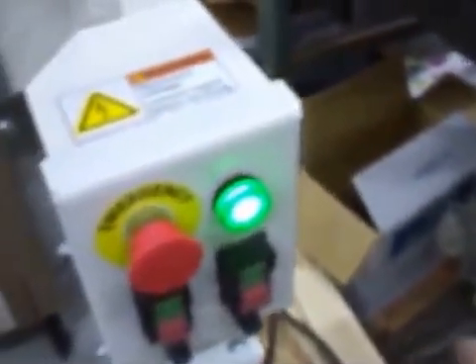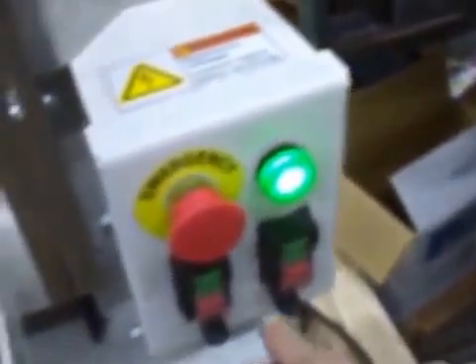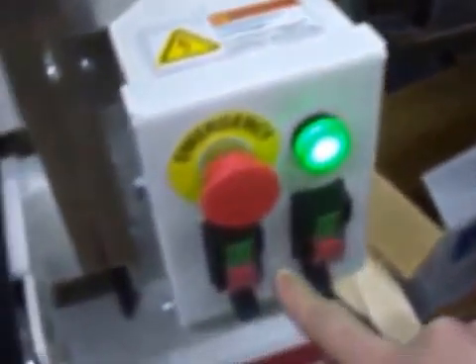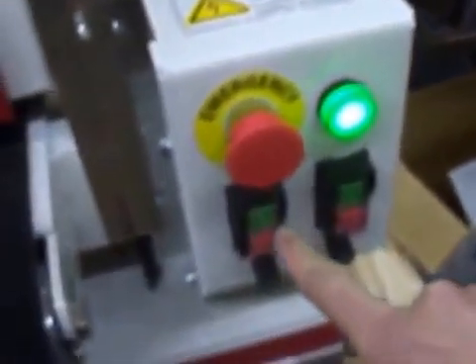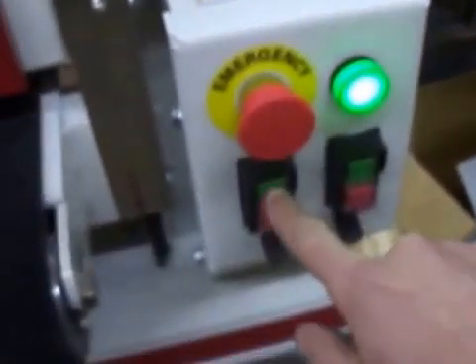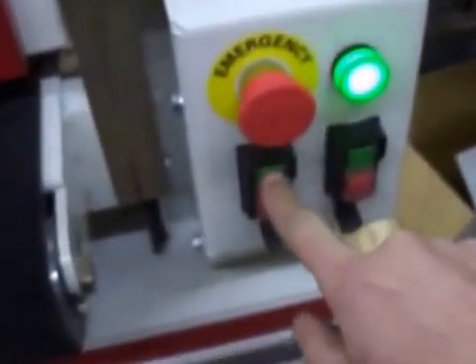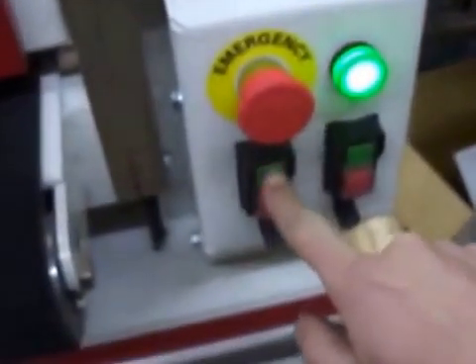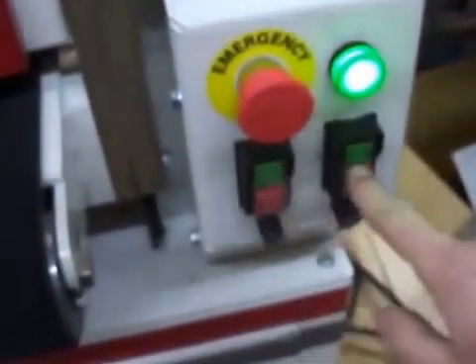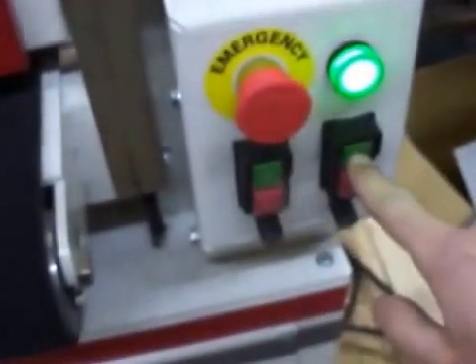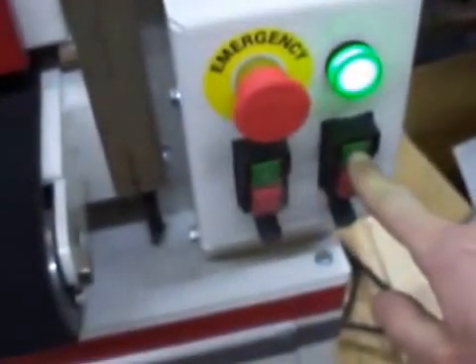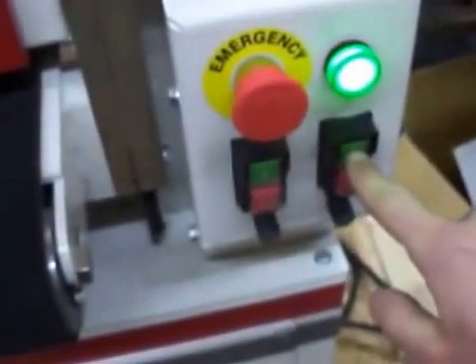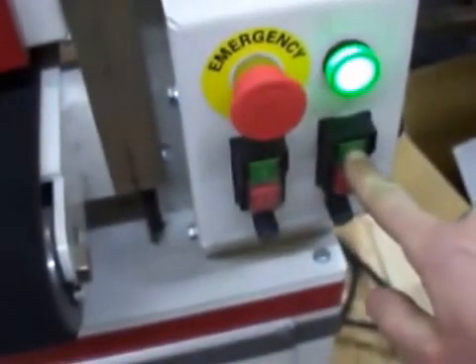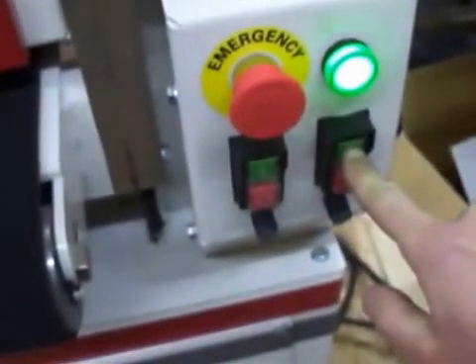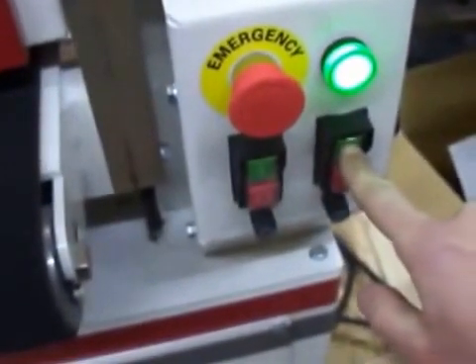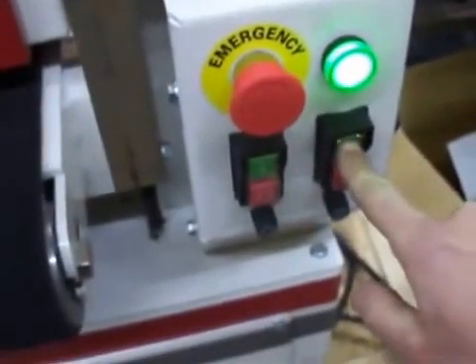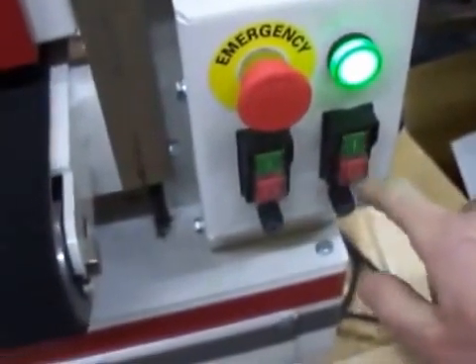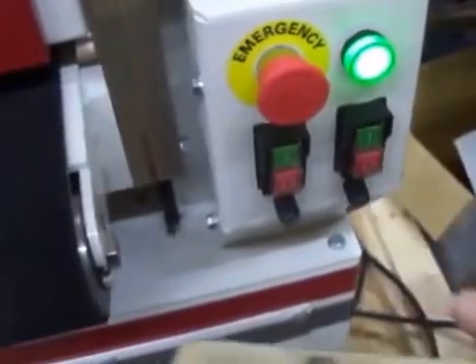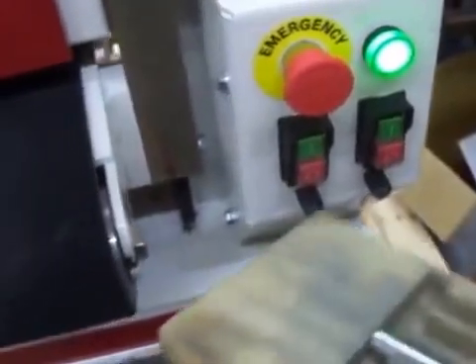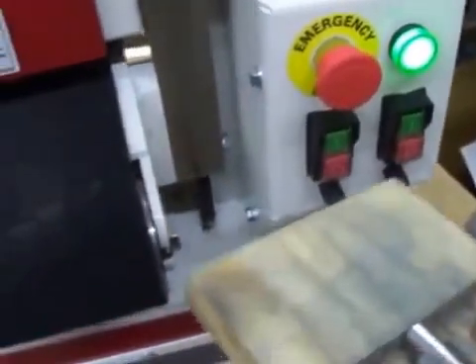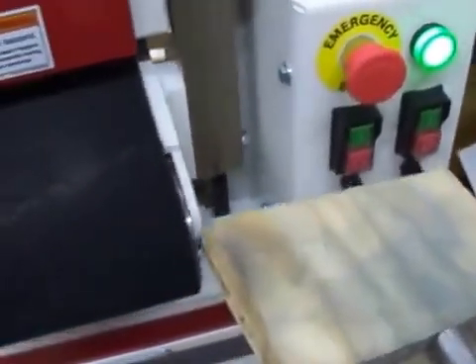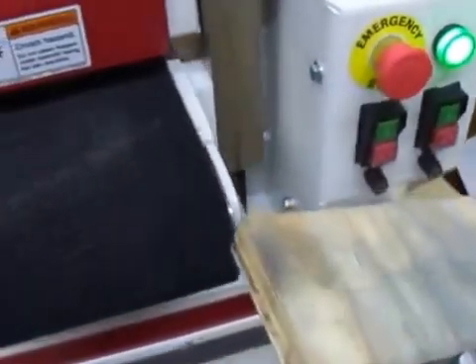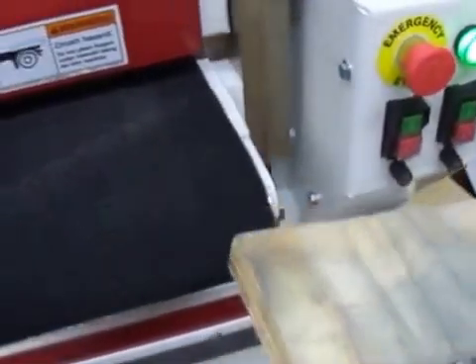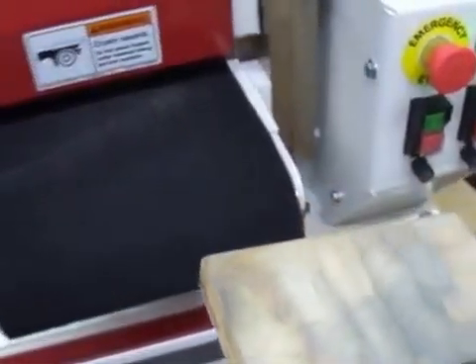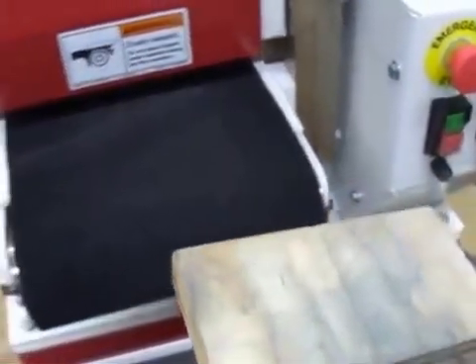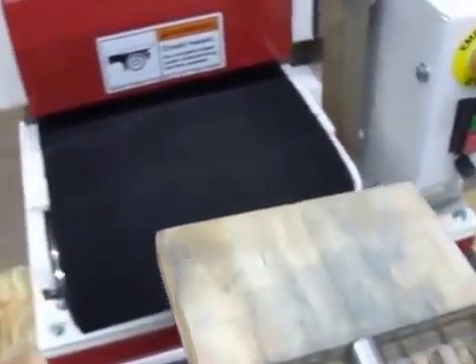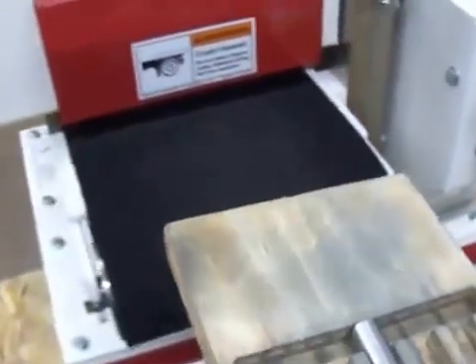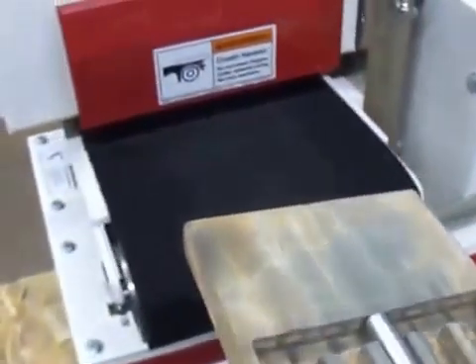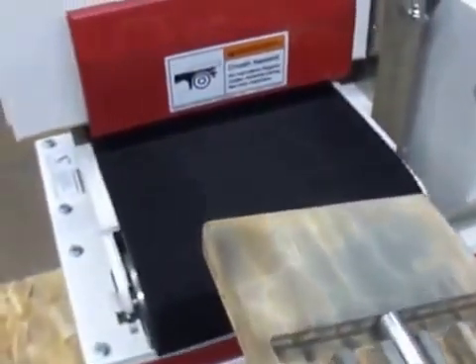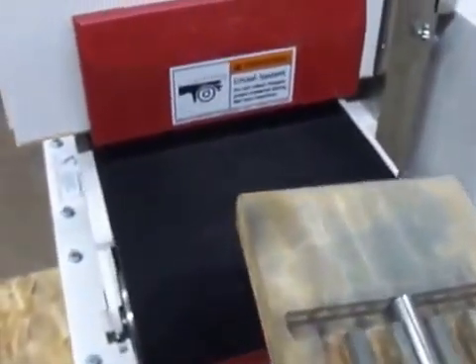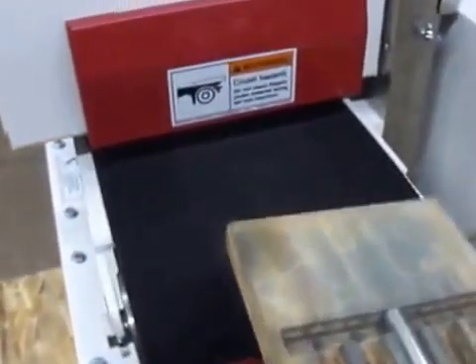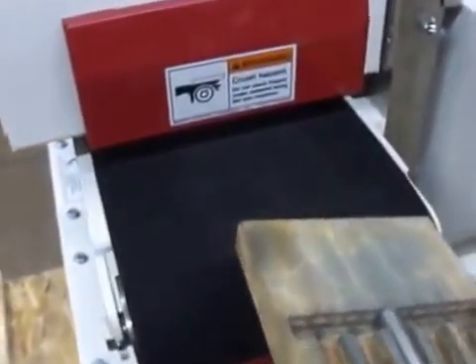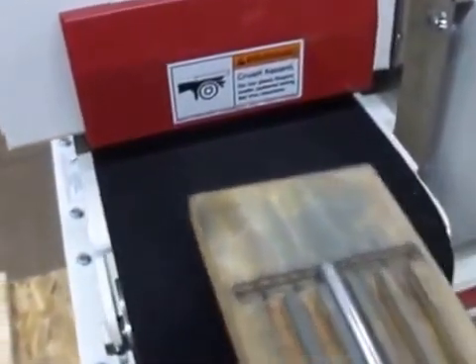I will turn on the conveyor and turn on the sanding head. I'm using an 80 grit belt.